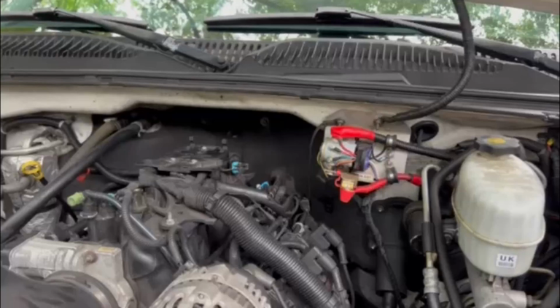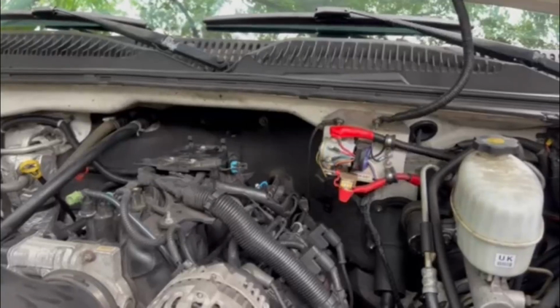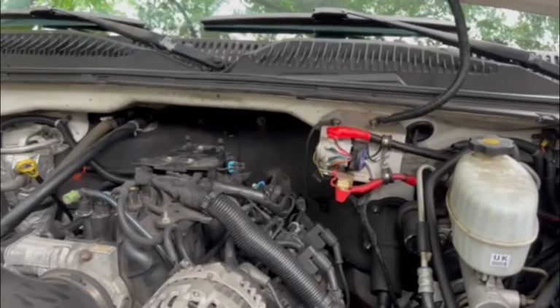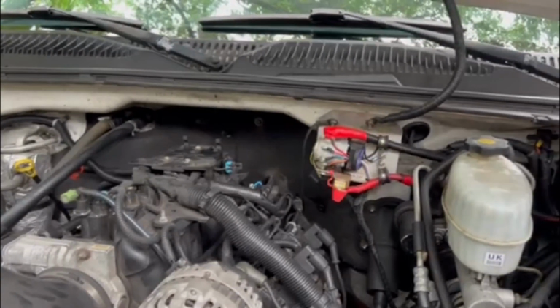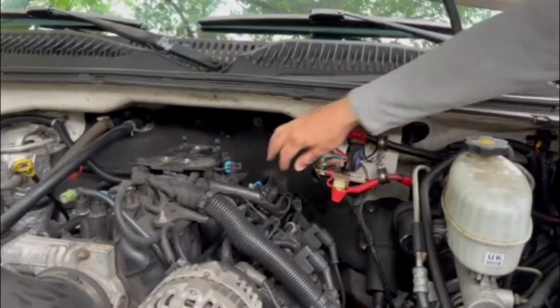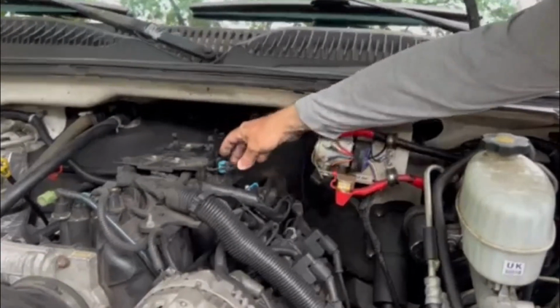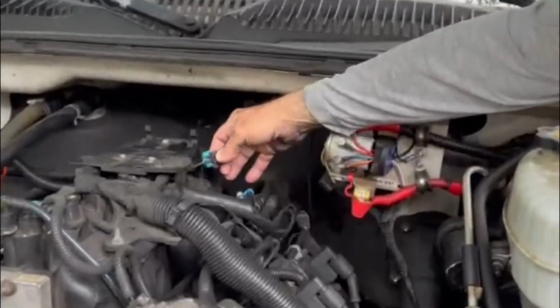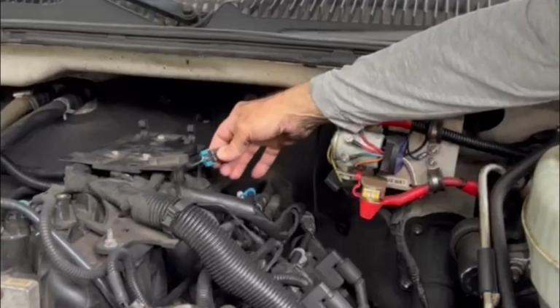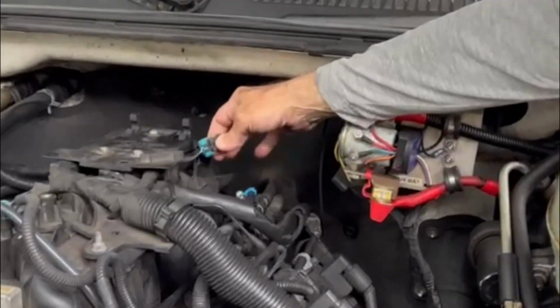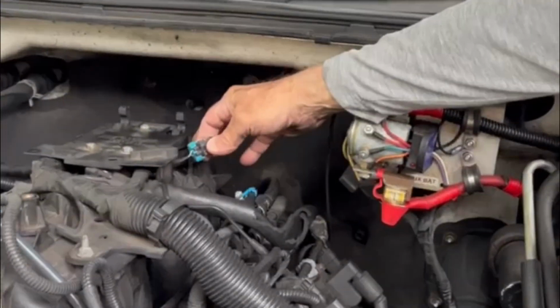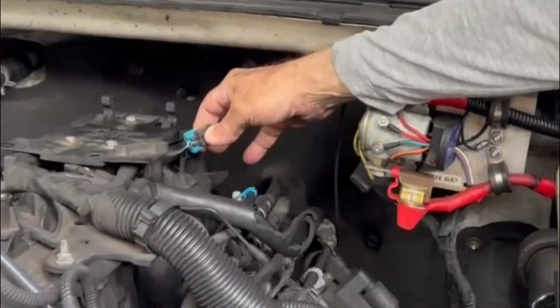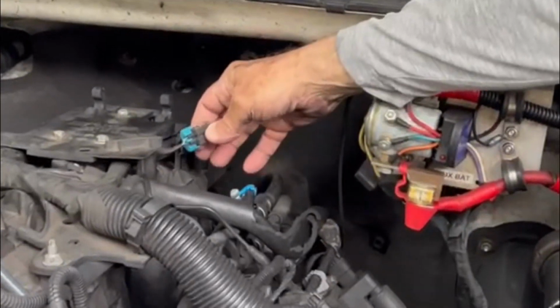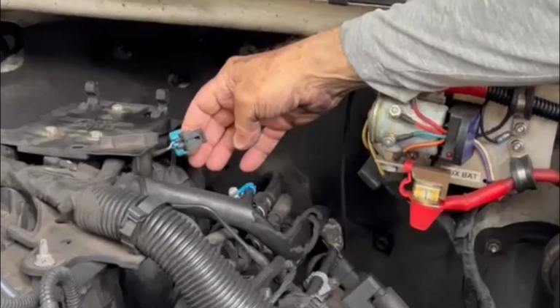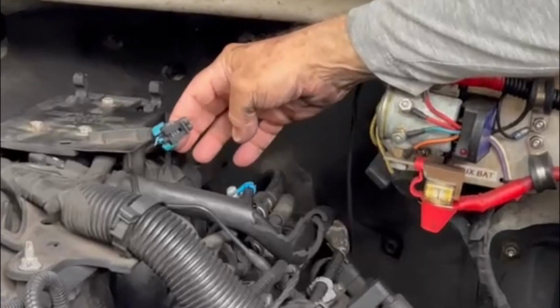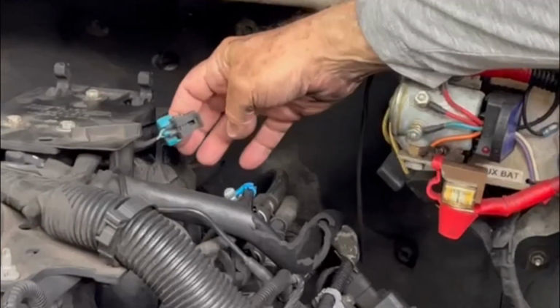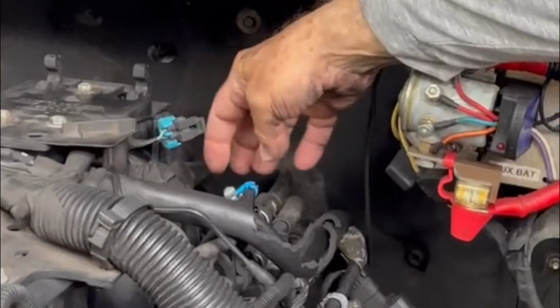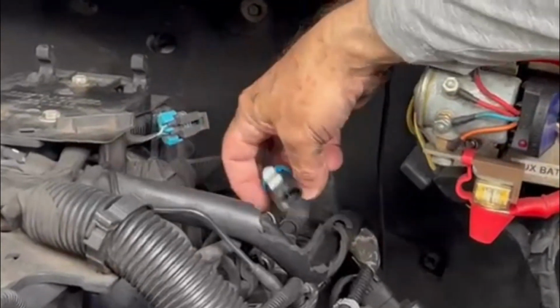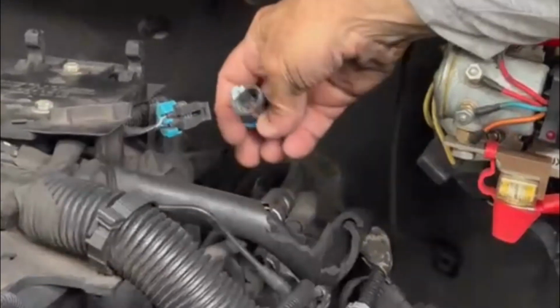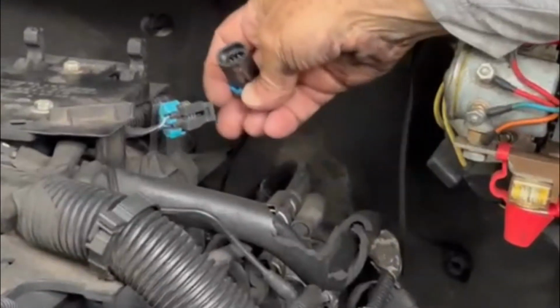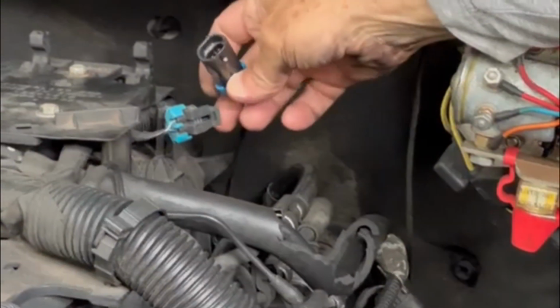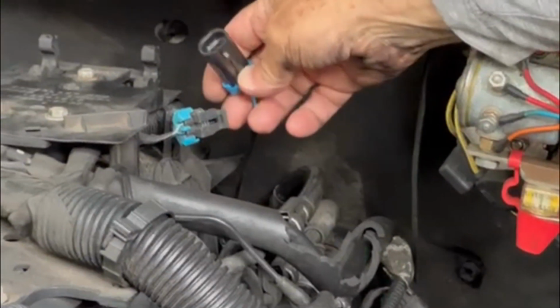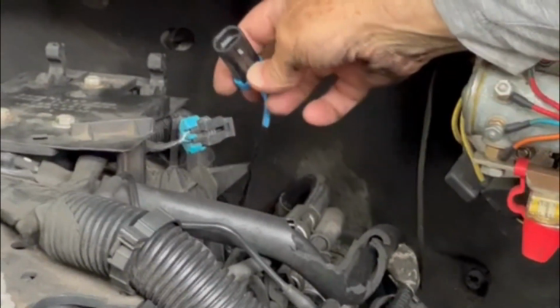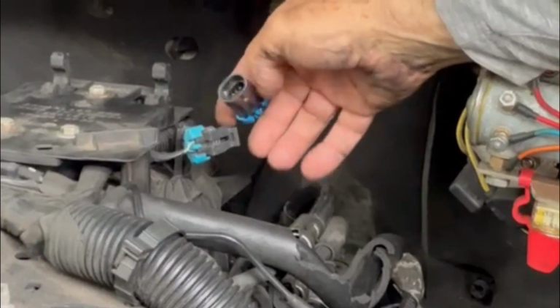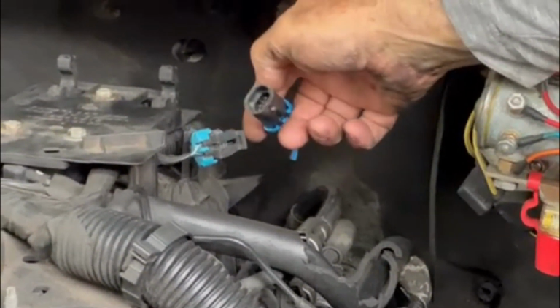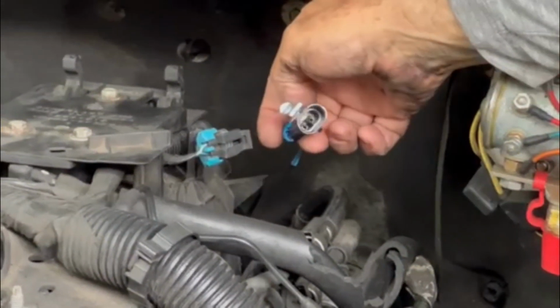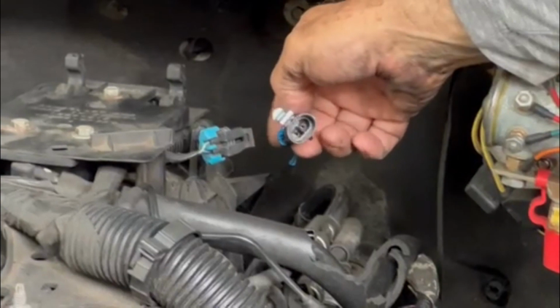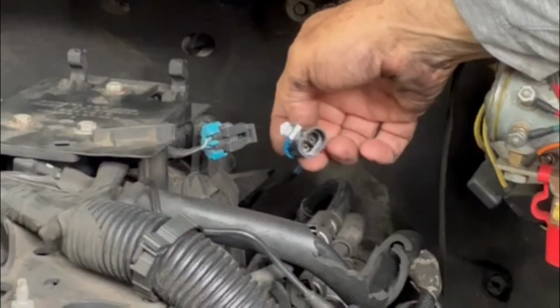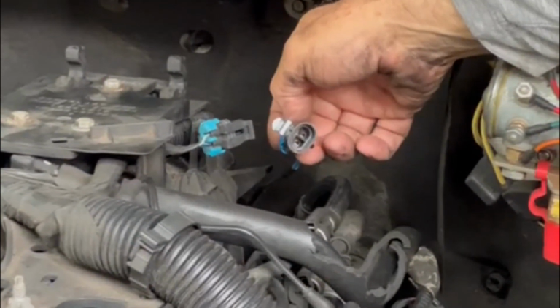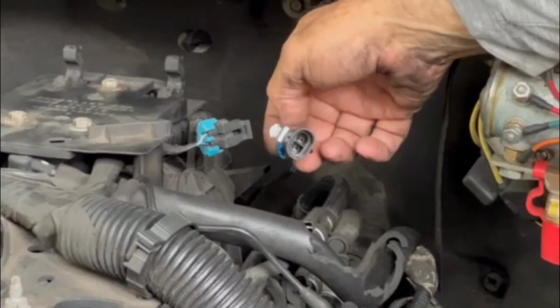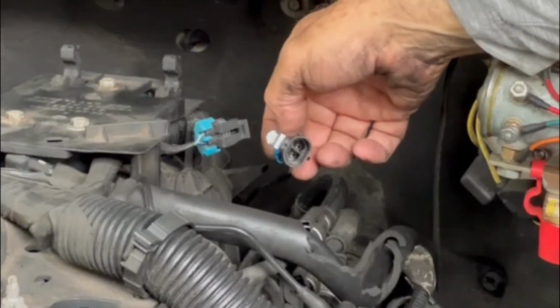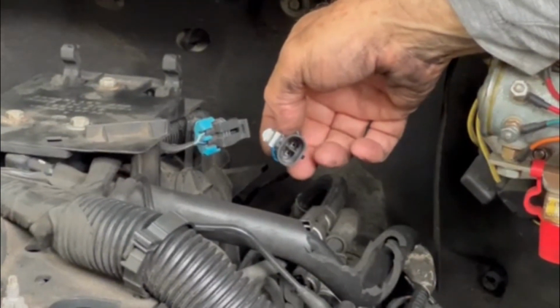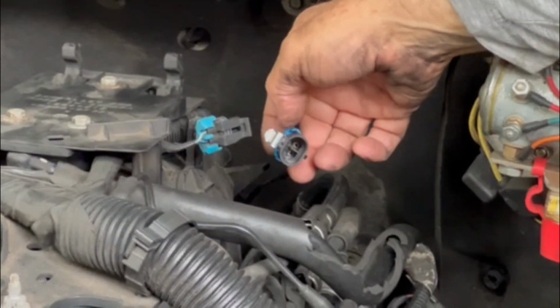I removed the cover and unhooked this lead back to the power control module. This is the new wiring harness to the two NOx sensors.